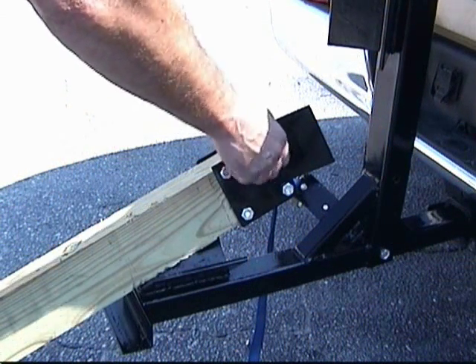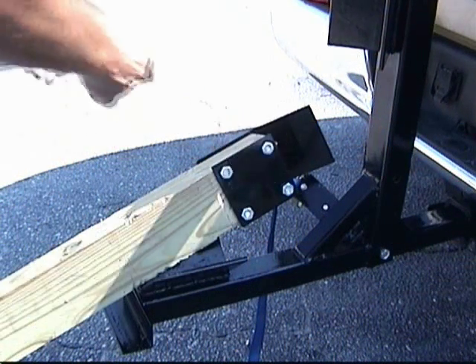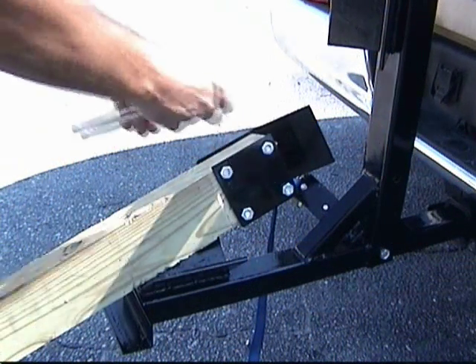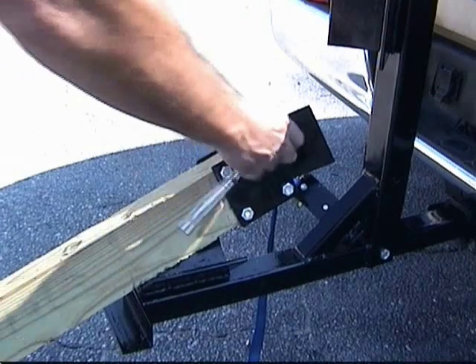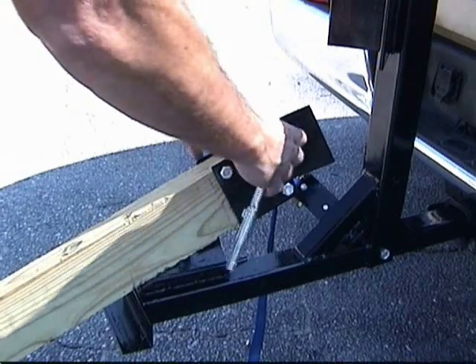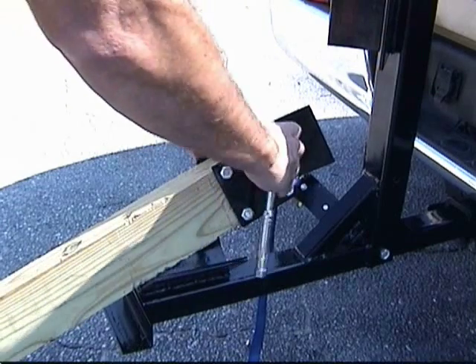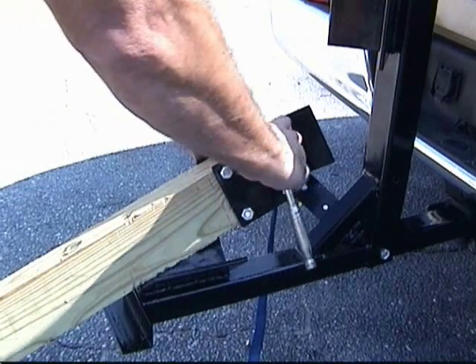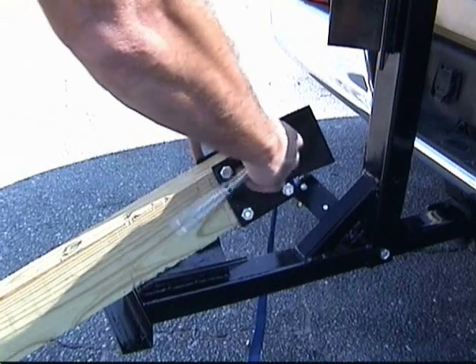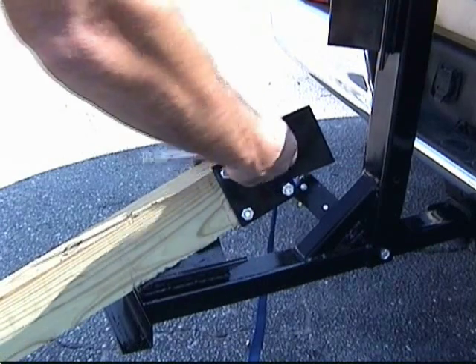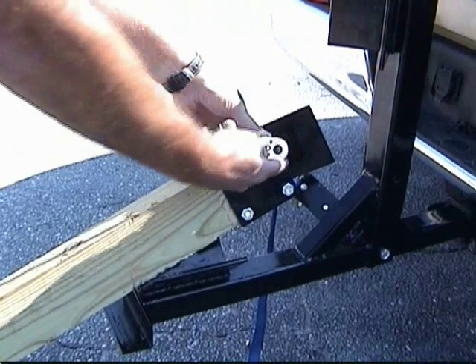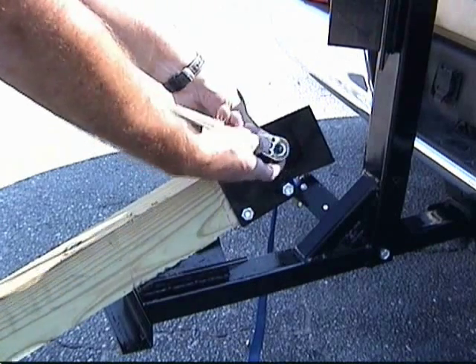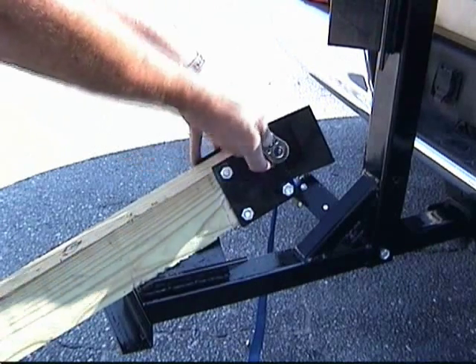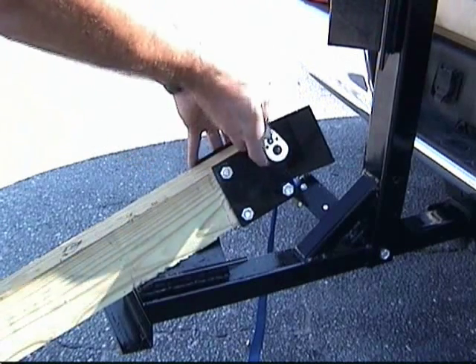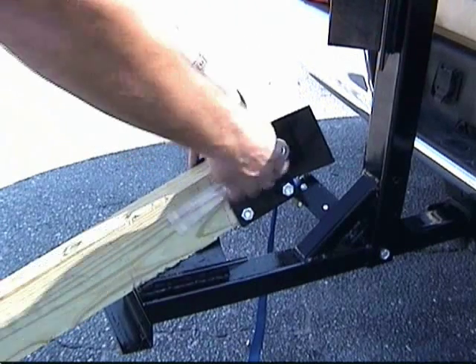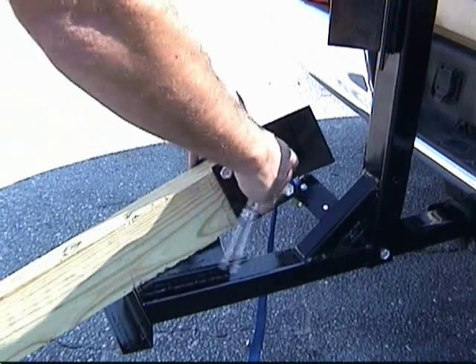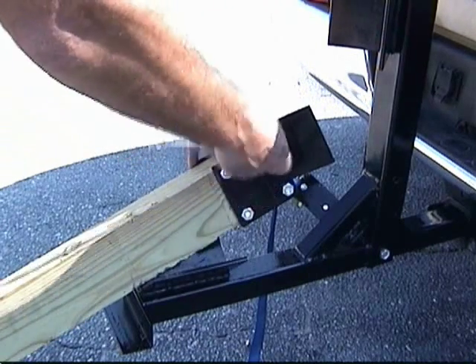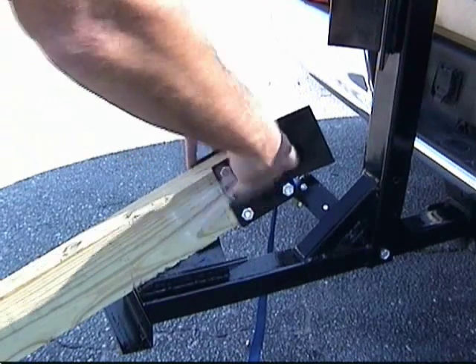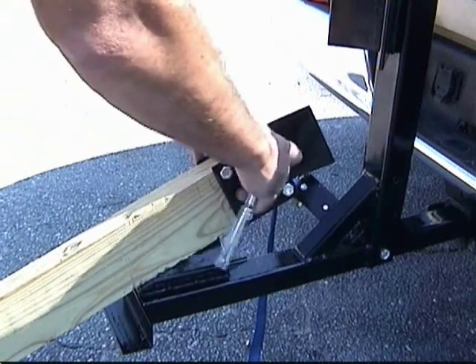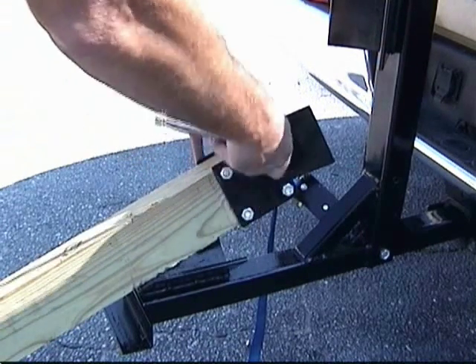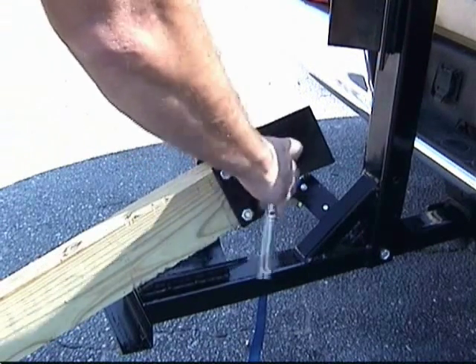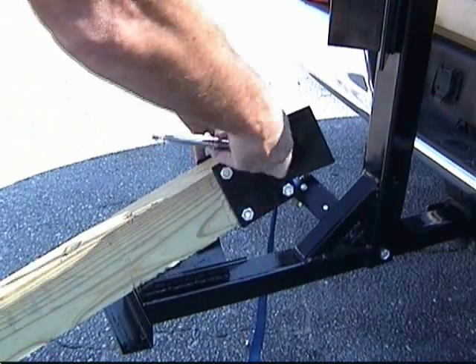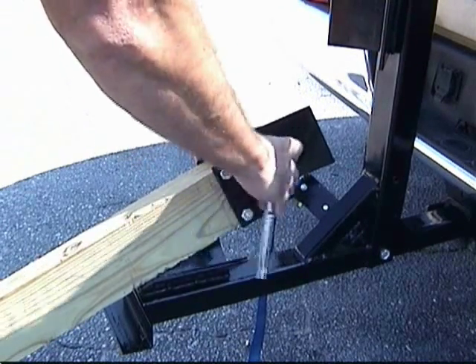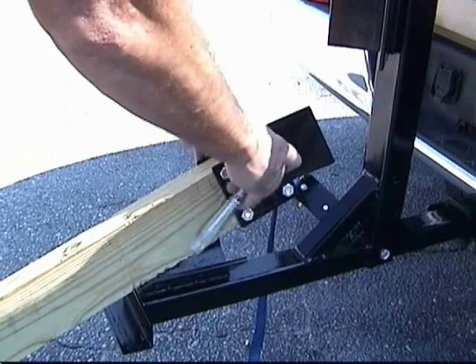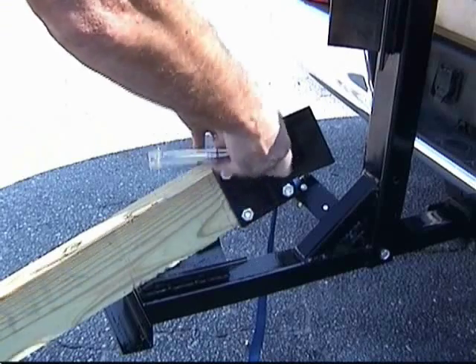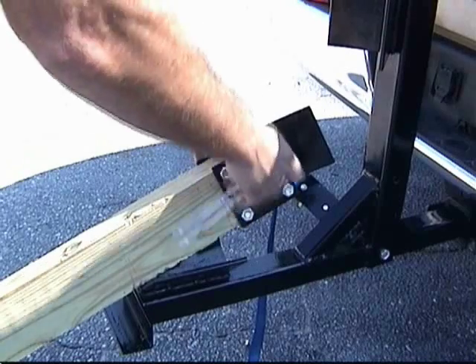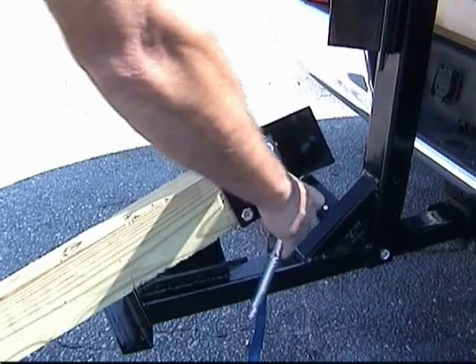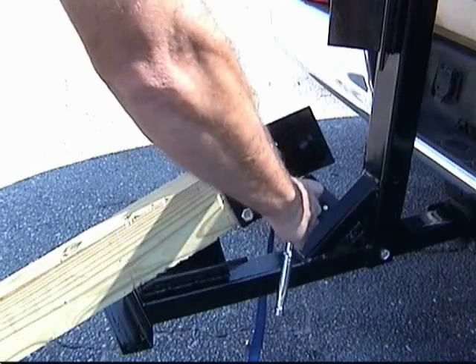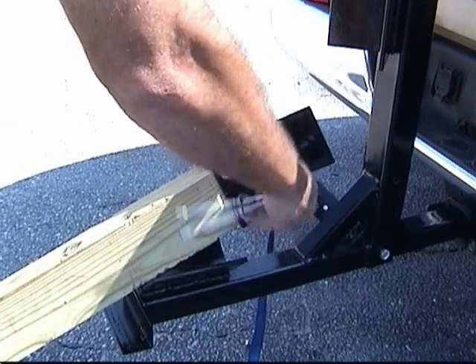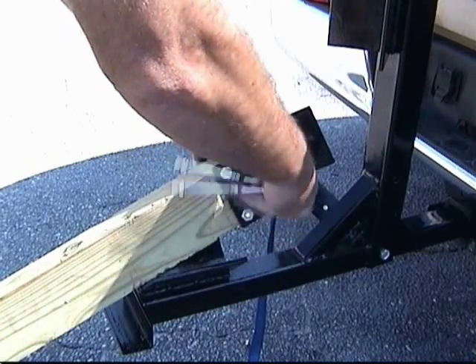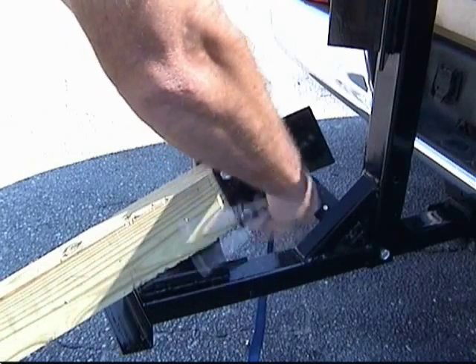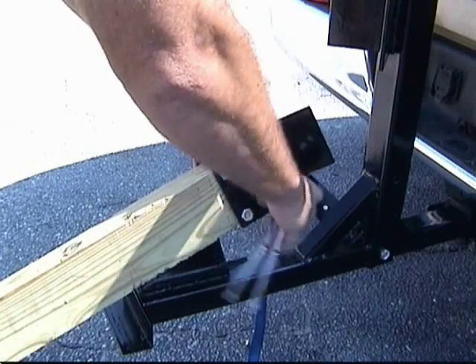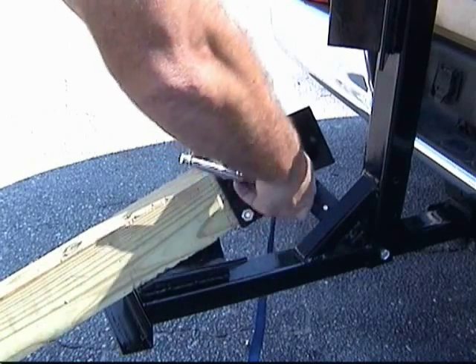Now, make a ramp. Use a 2x6 or 4x4 and add the plate. Board not included.